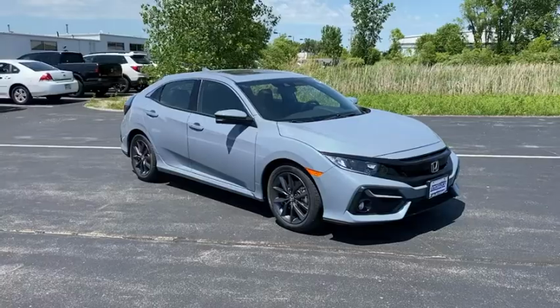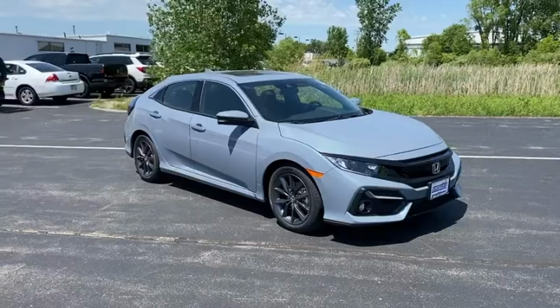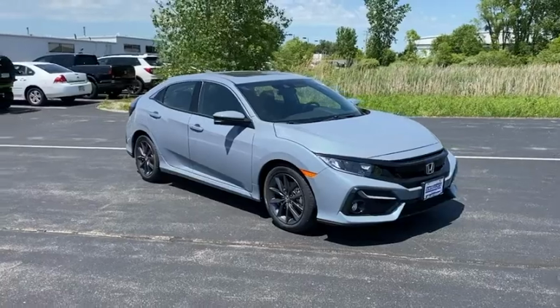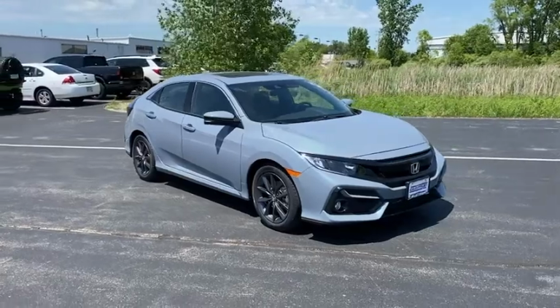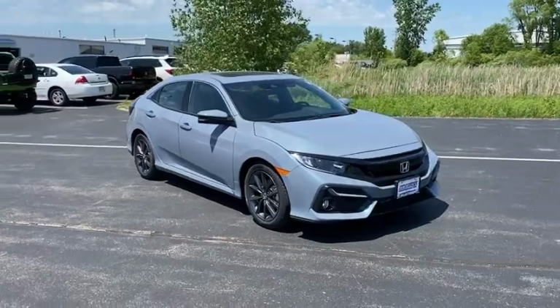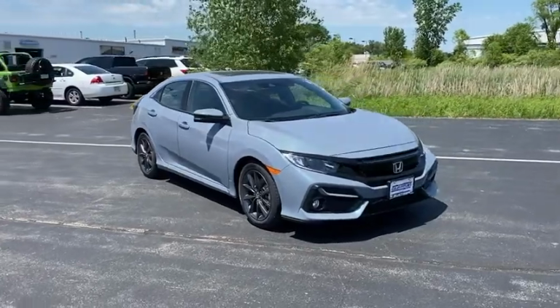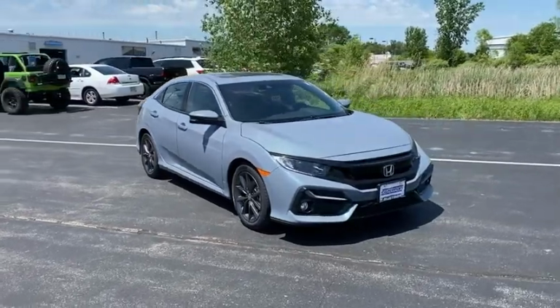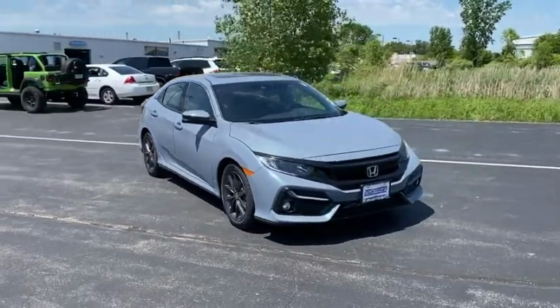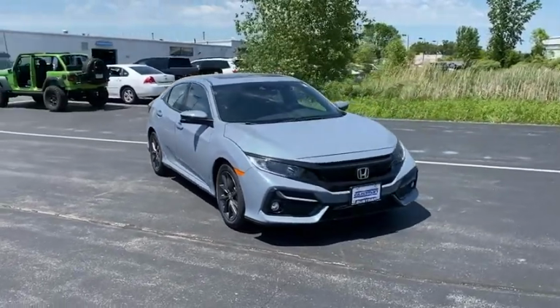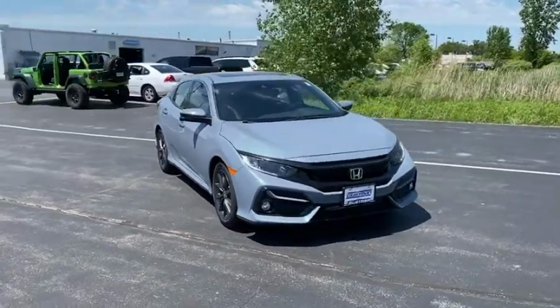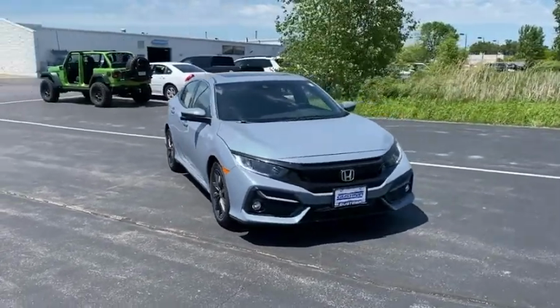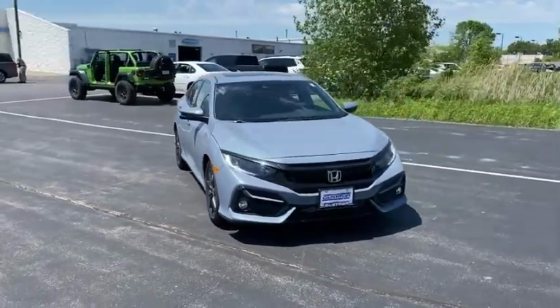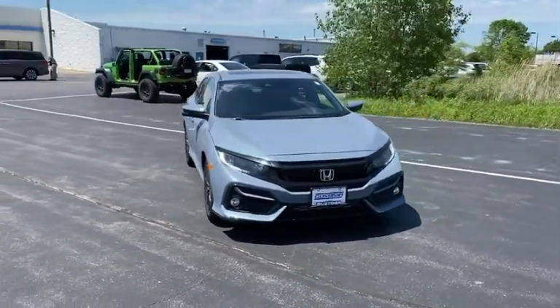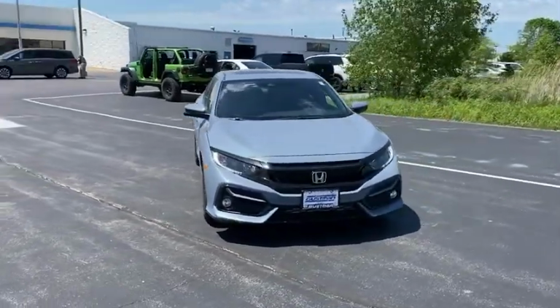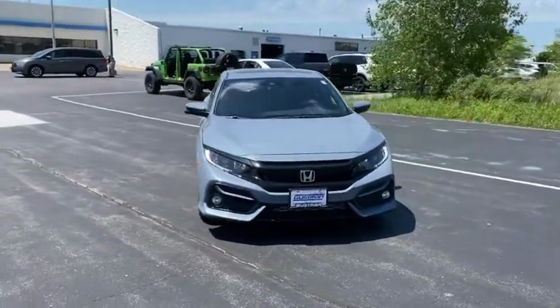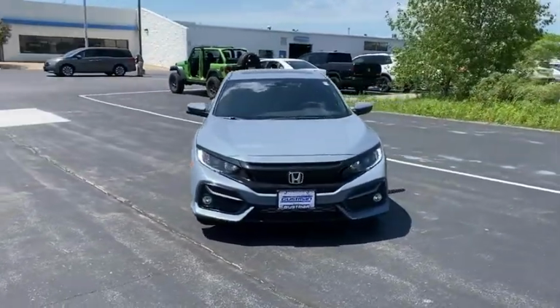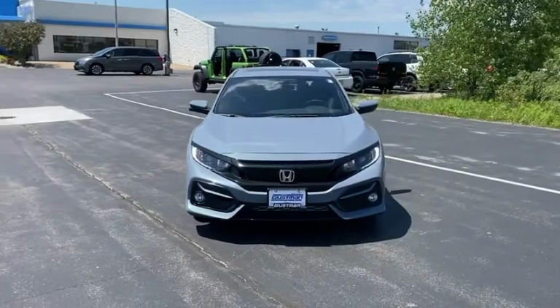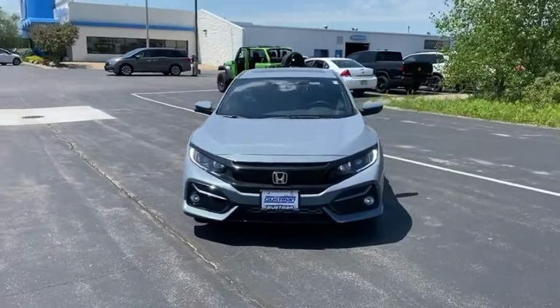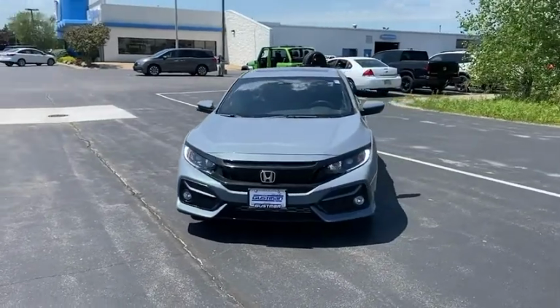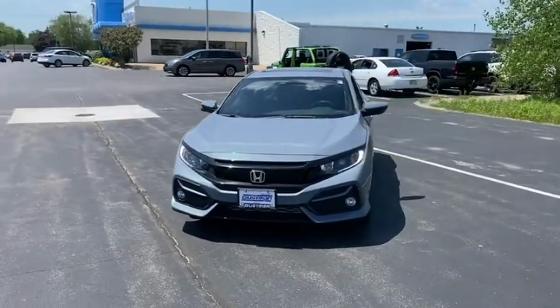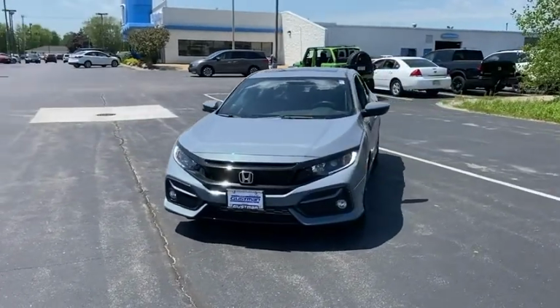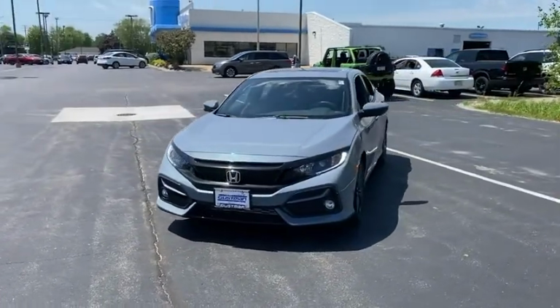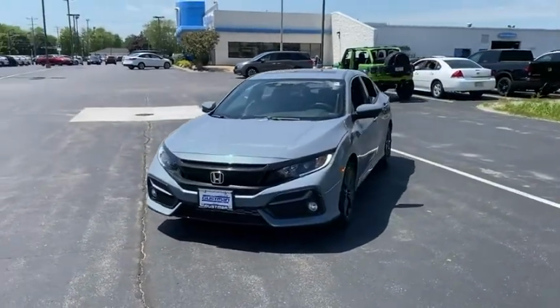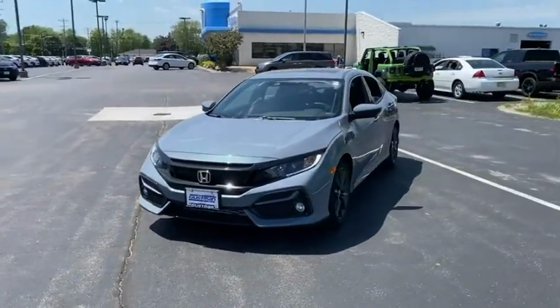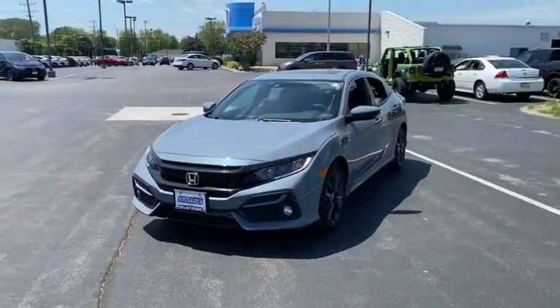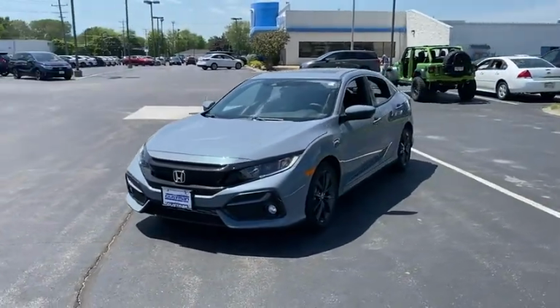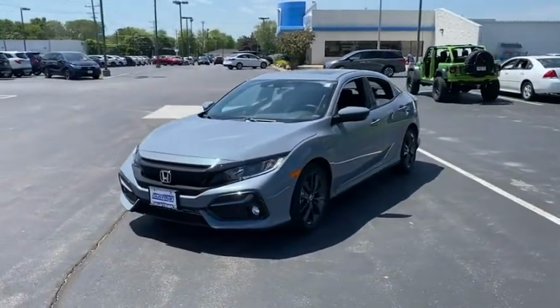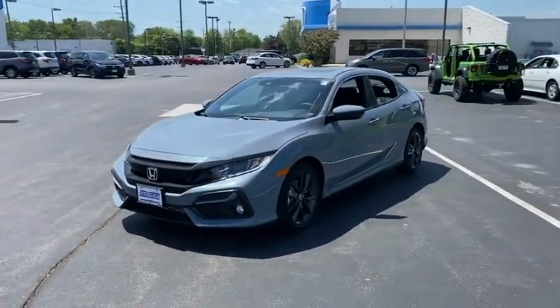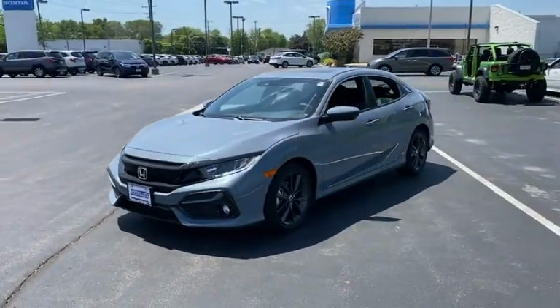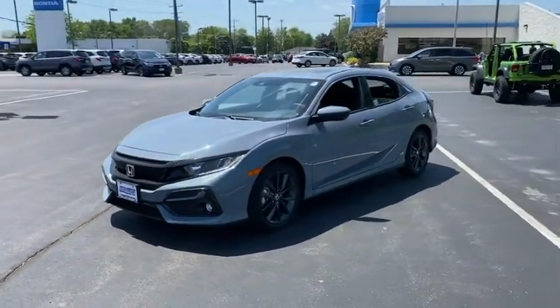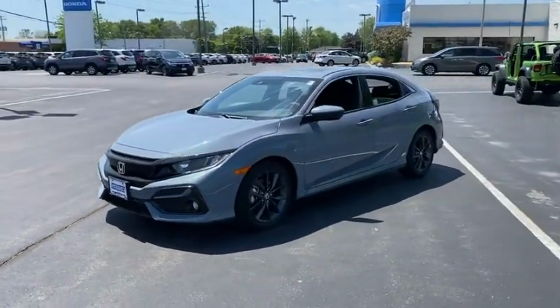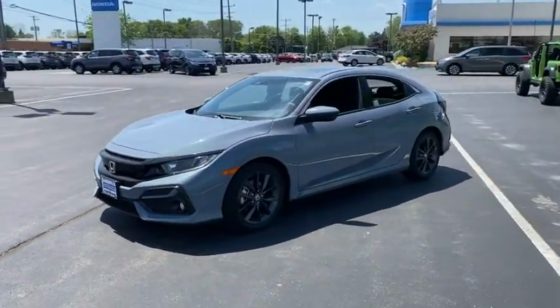Take a ride in the 2021 Honda Civic — practical, with awesome gas mileage, and incredibly reliable. Here are some of this vehicle's great options.